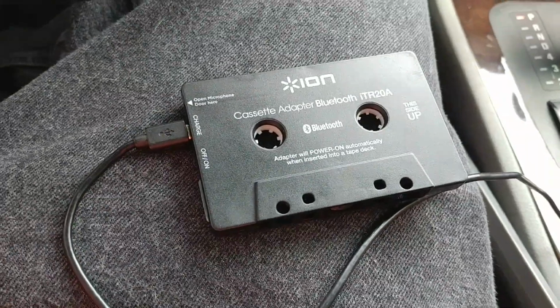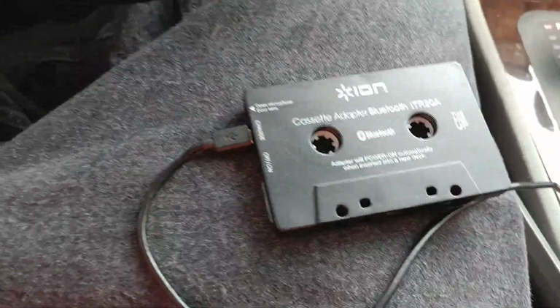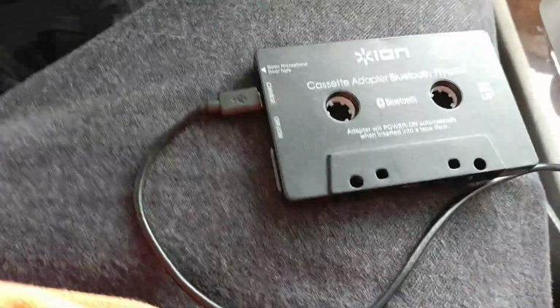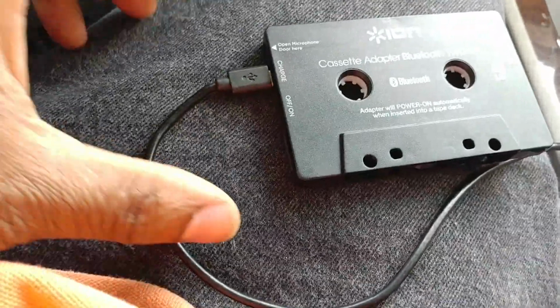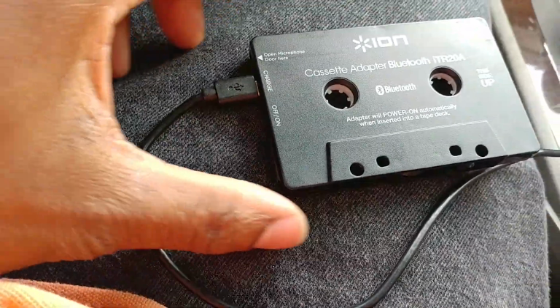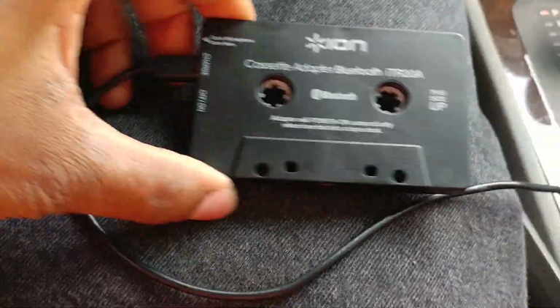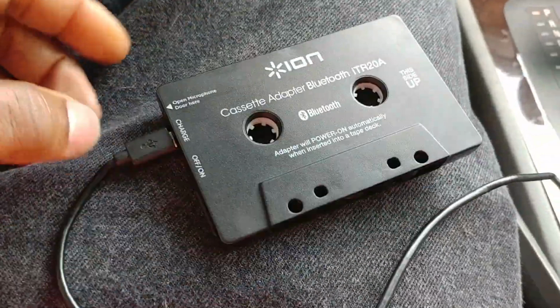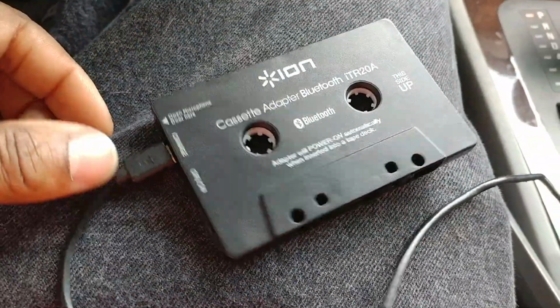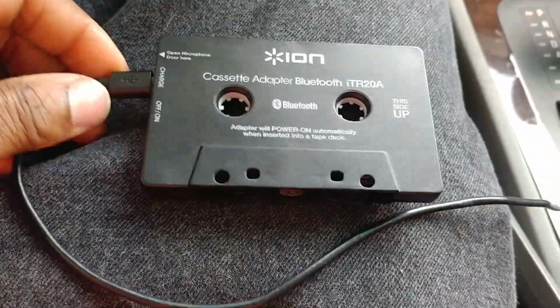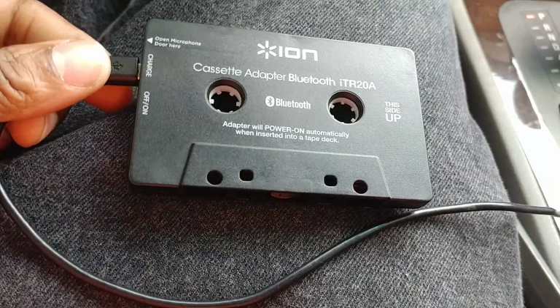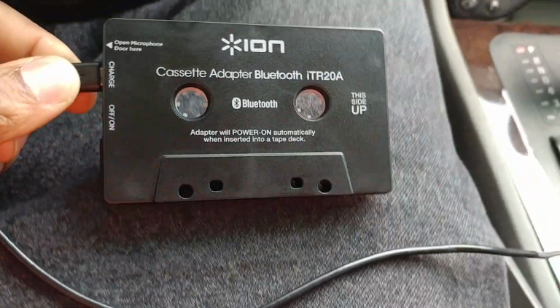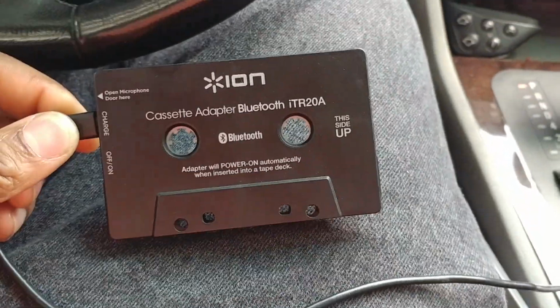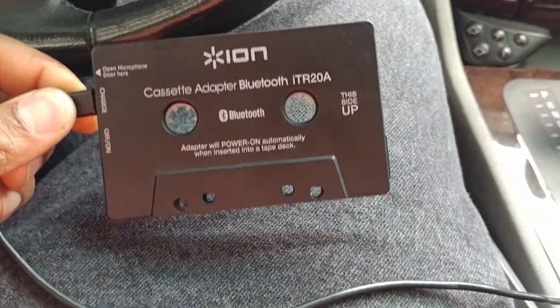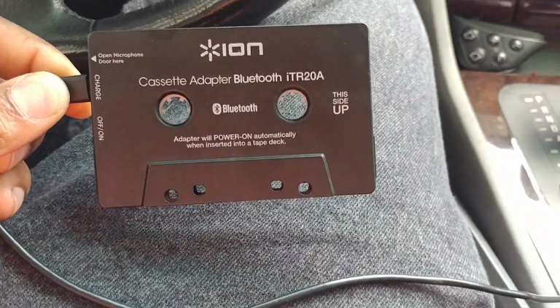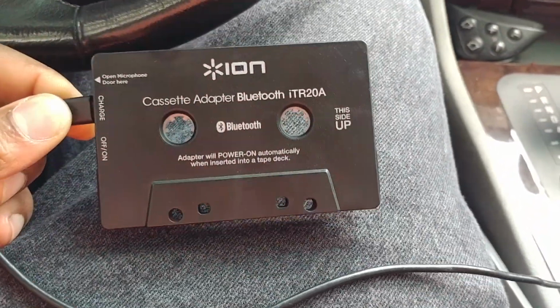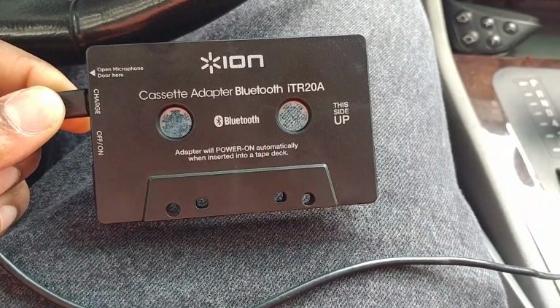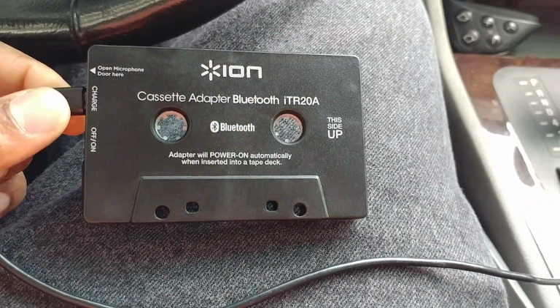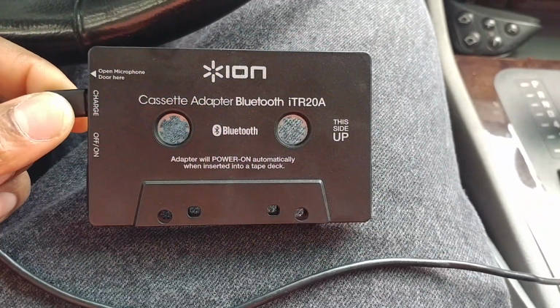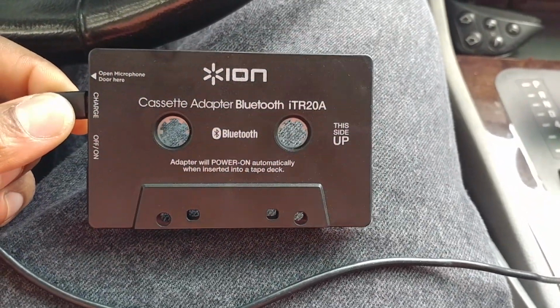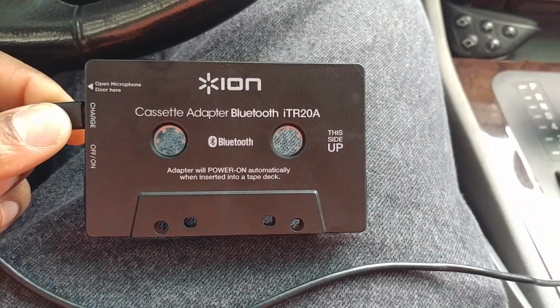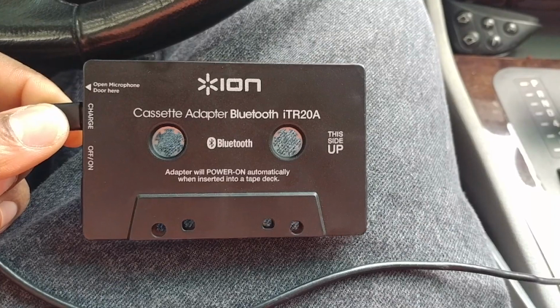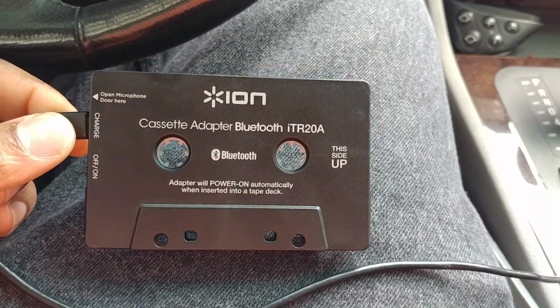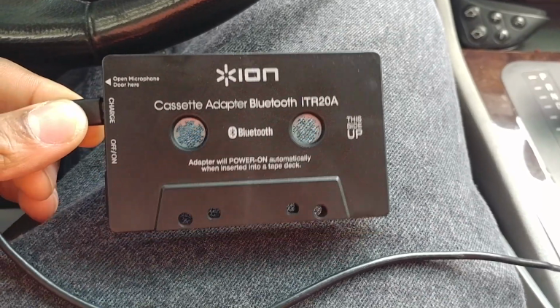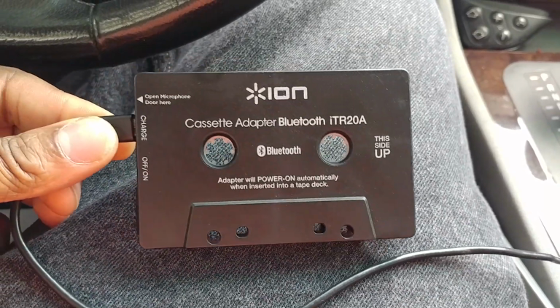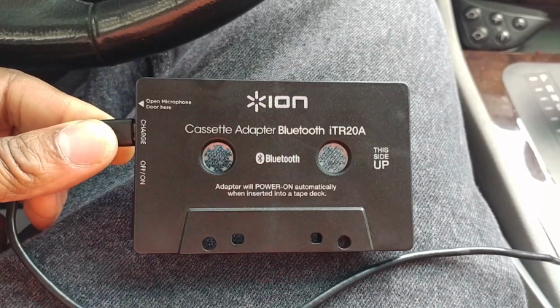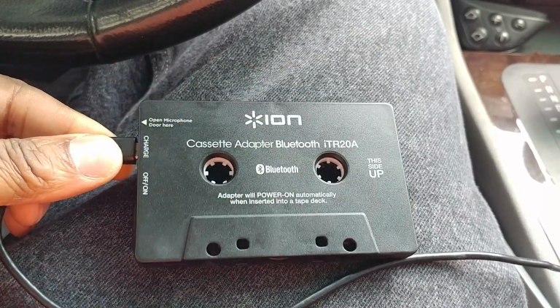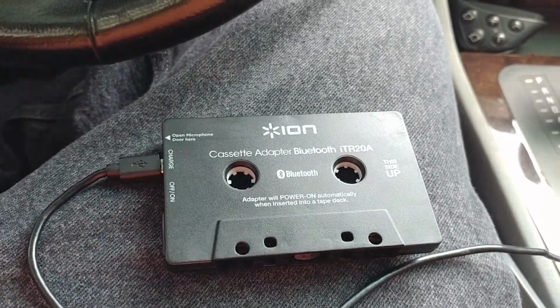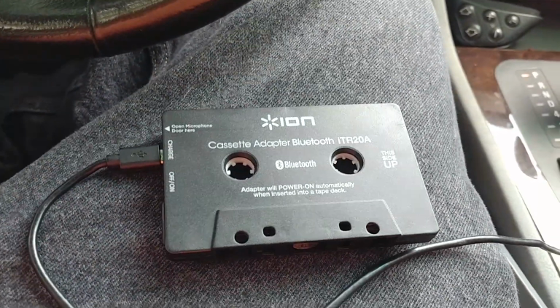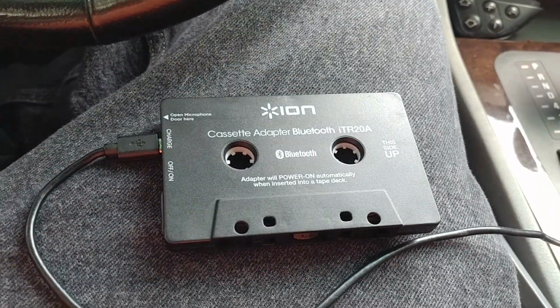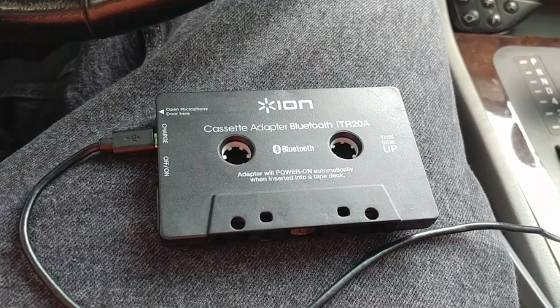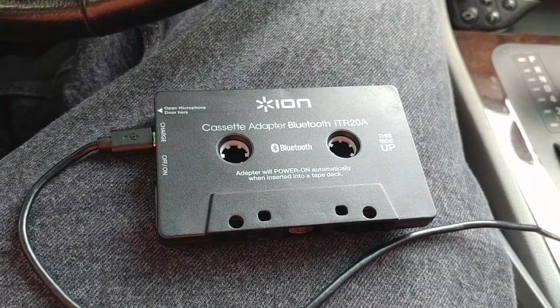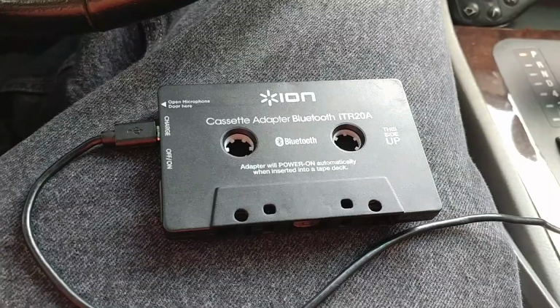While I sit here and wait on my clients to get this stuff together, I'm gonna do a little quick review on the Ion Cassette Bluetooth adapter that I got from Amazon. I bought it for 17 bucks and overall I'm satisfied with it — it gets the job done.